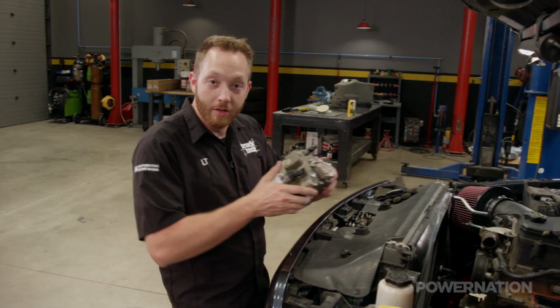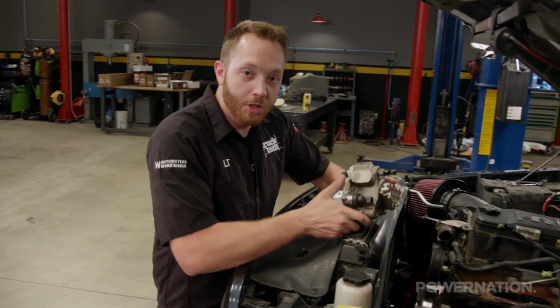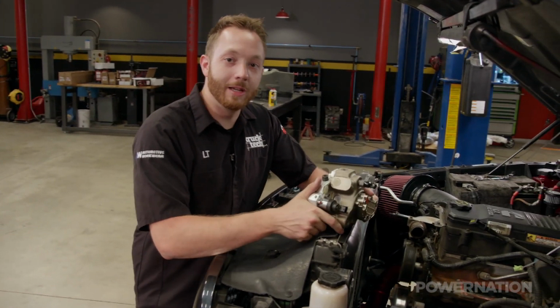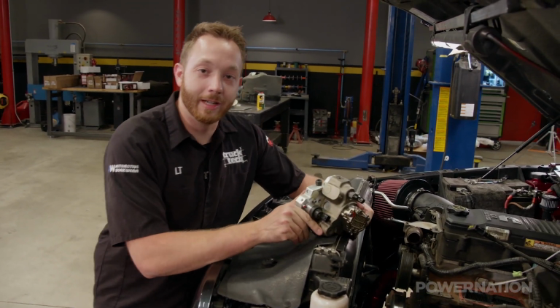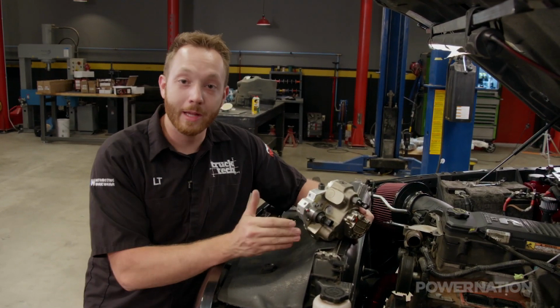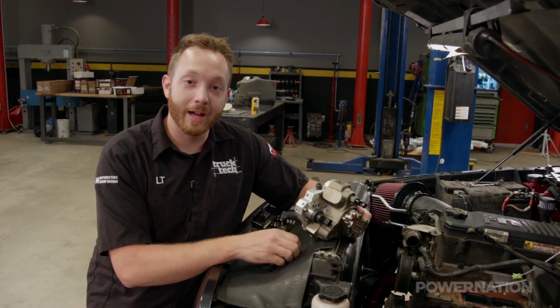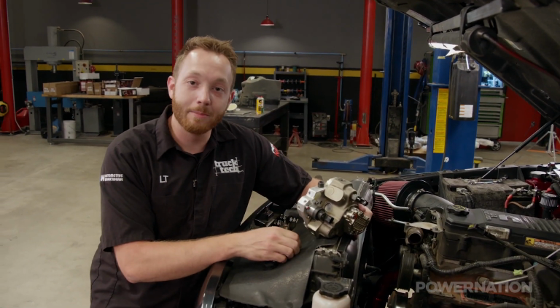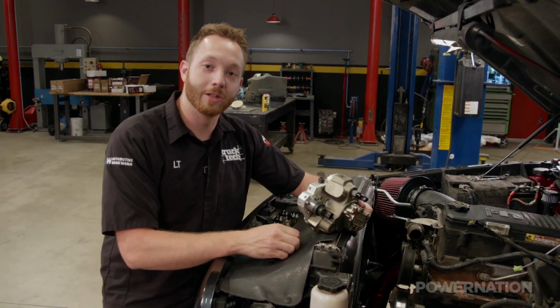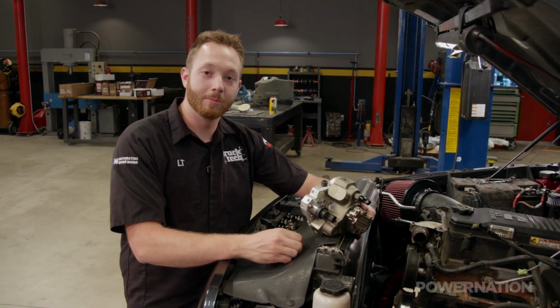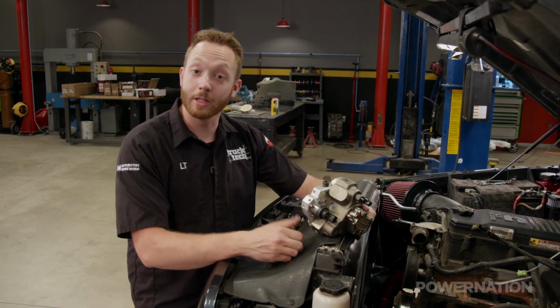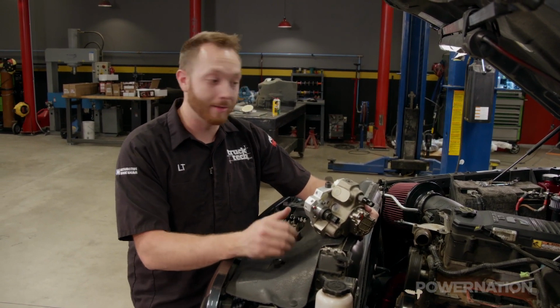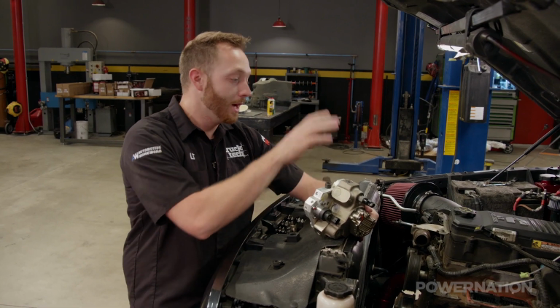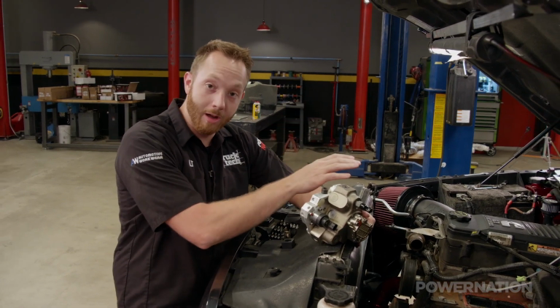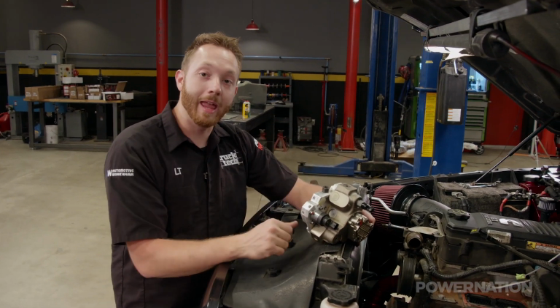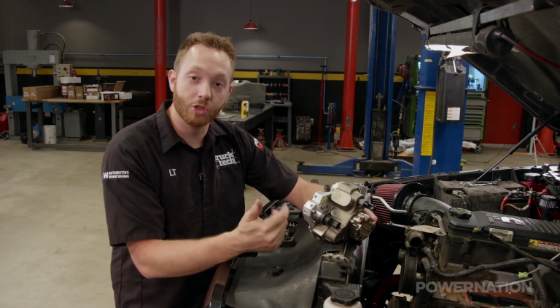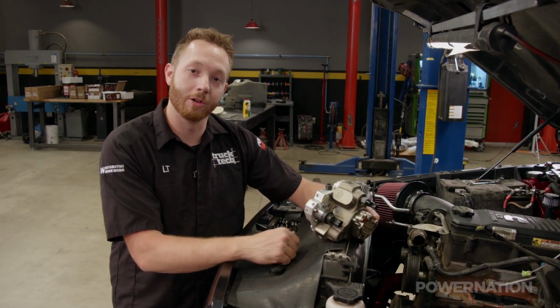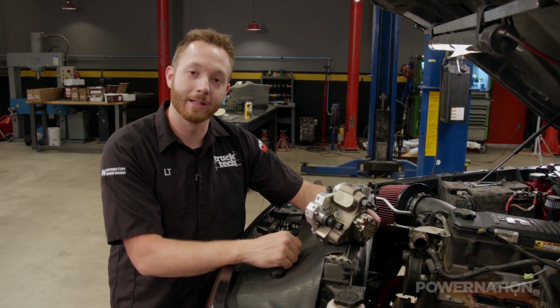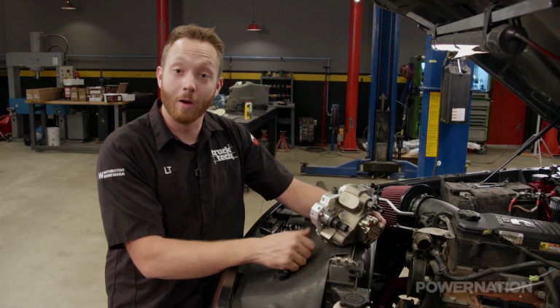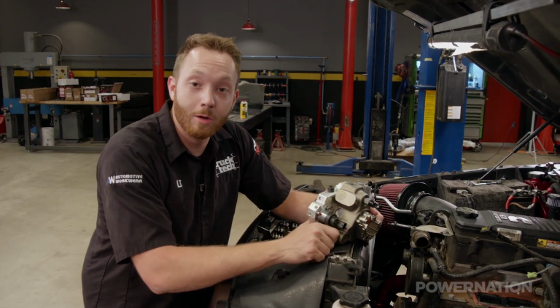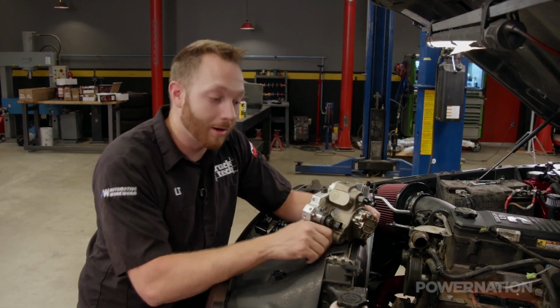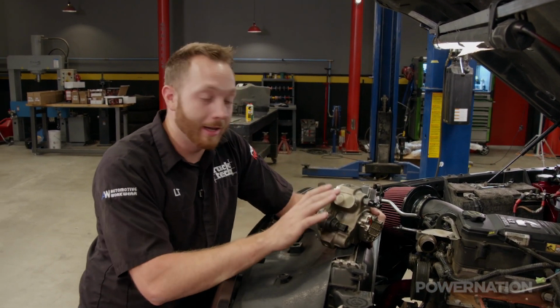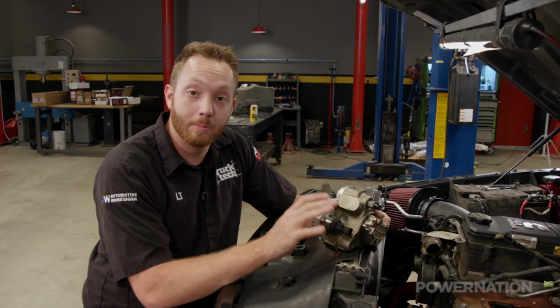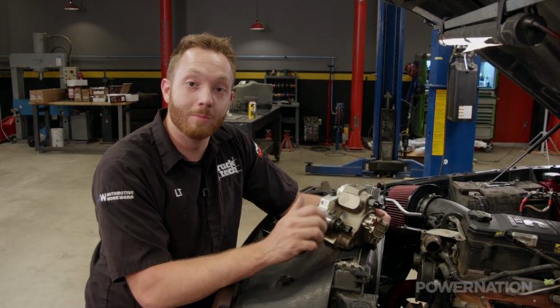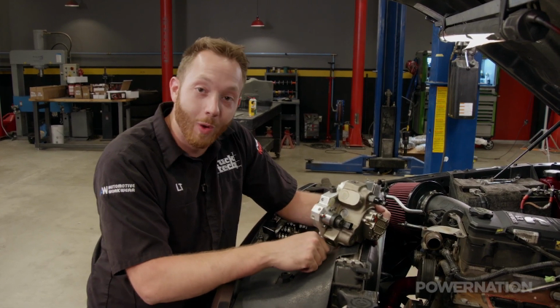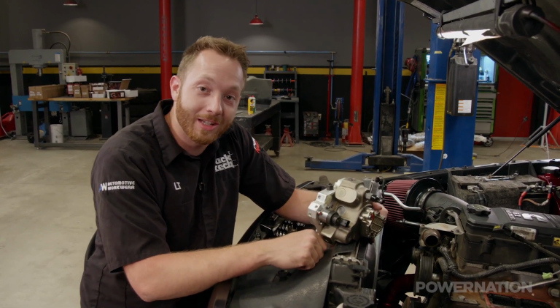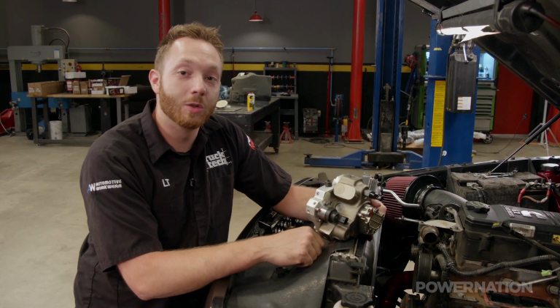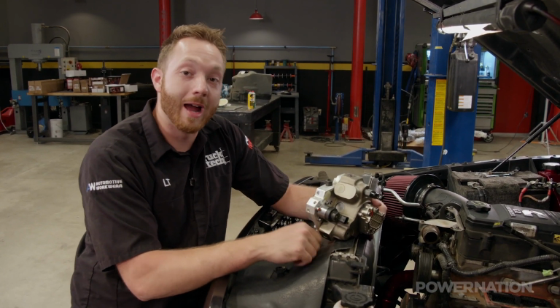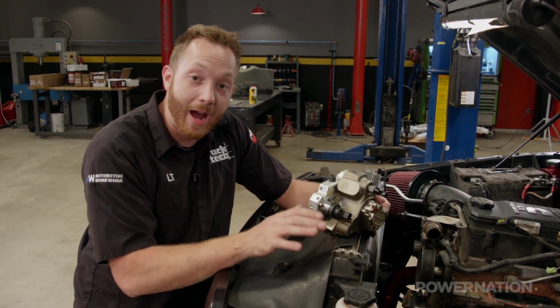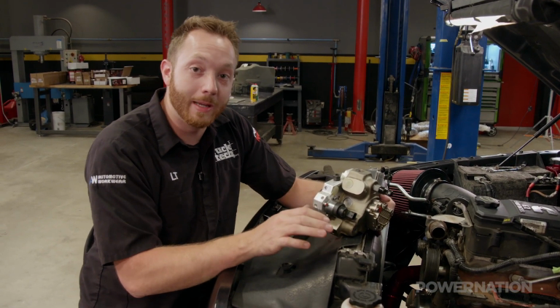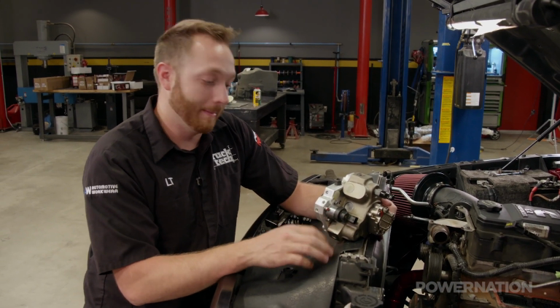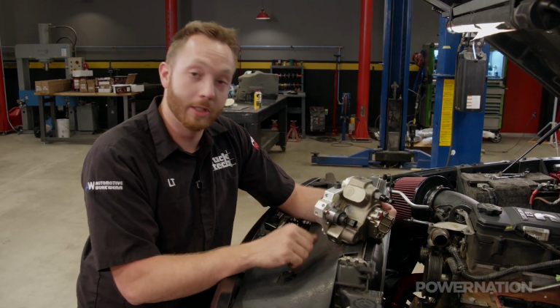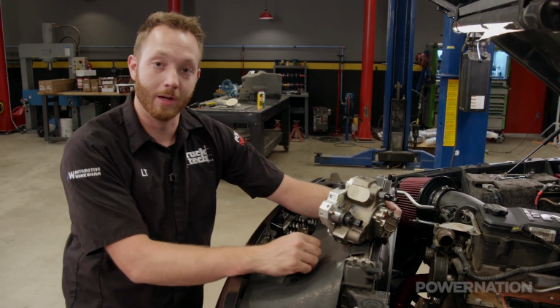The Bosch CP3 is a piston-style high-pressure injection pump that's actually found on both the Cummins and the GM Duramax. Under wide-open throttle, this thing can actually pump out between 26 and 29,000 PSI. It's a pretty serious pump.